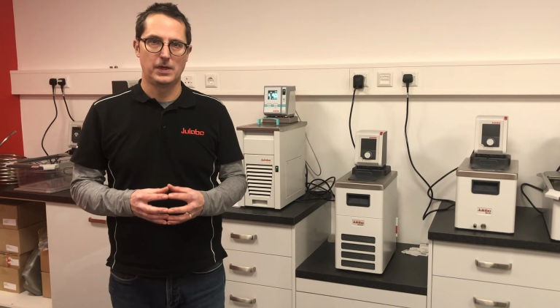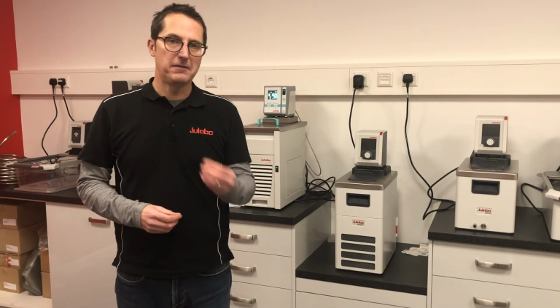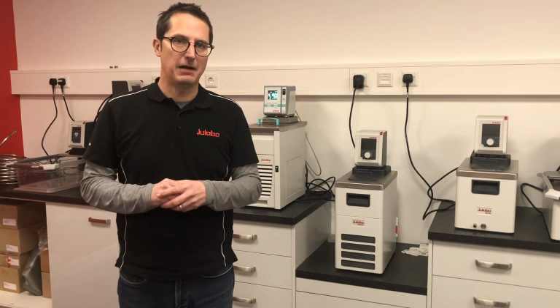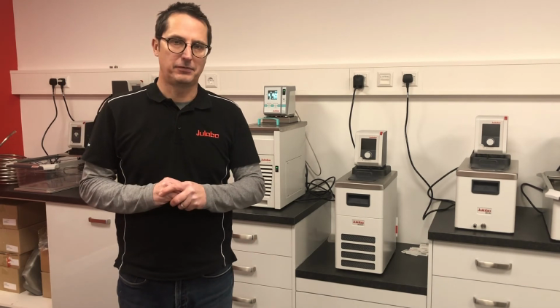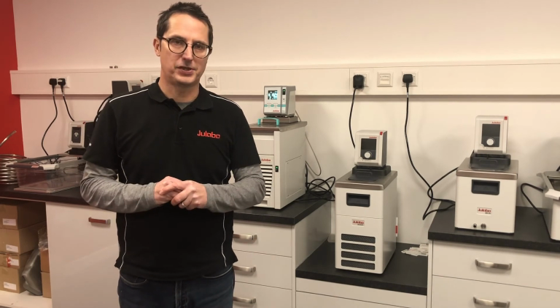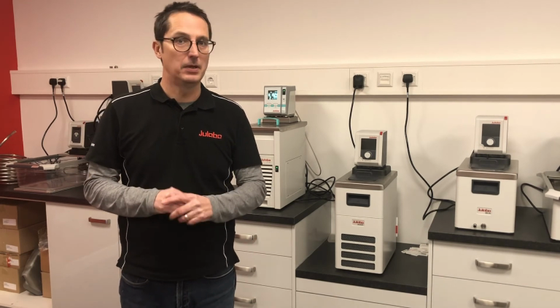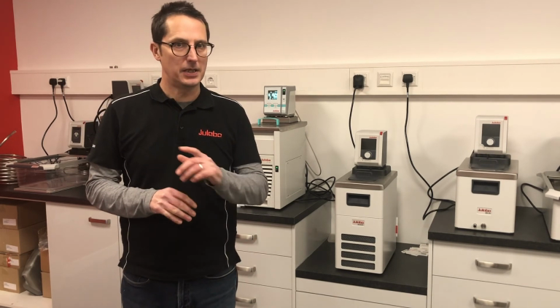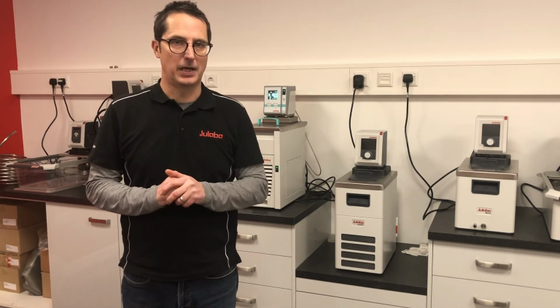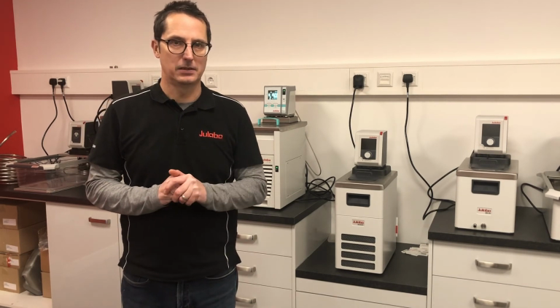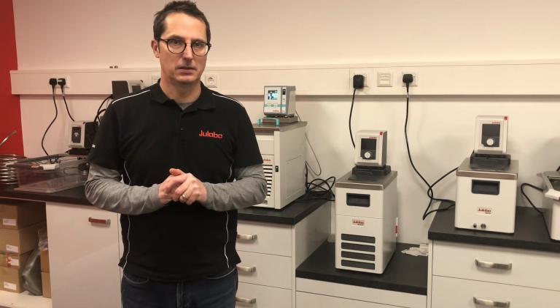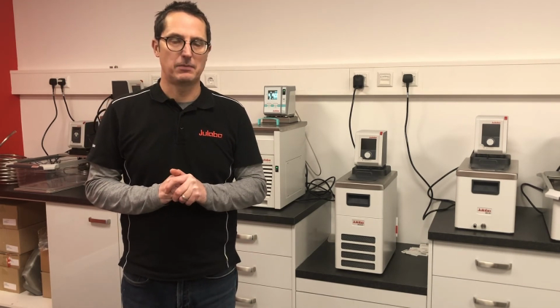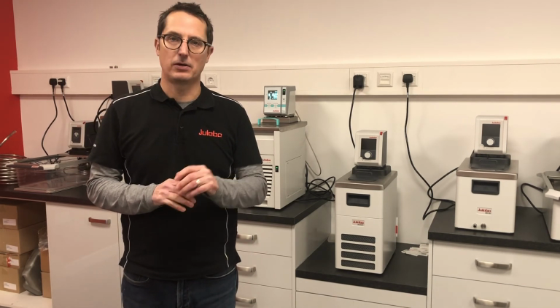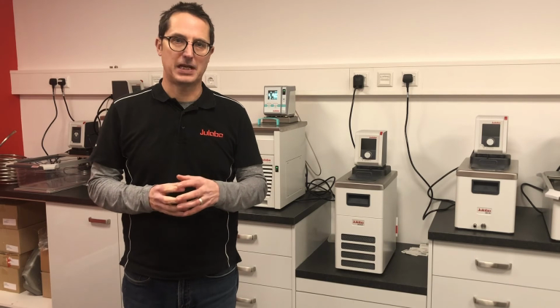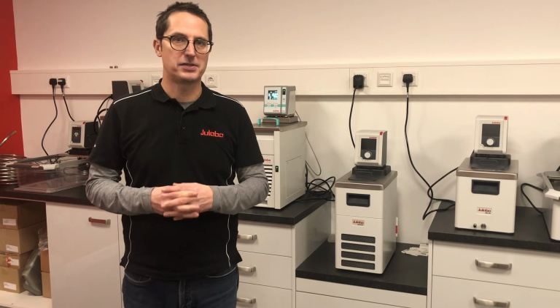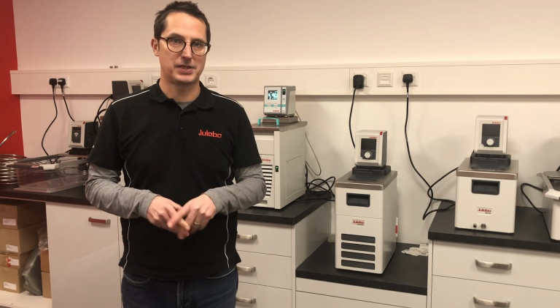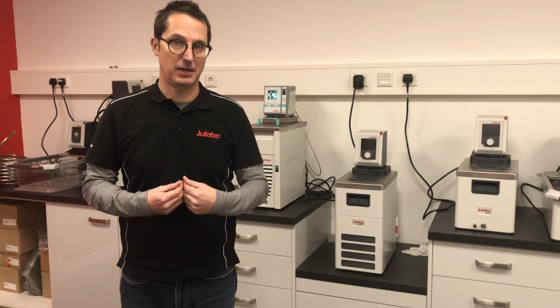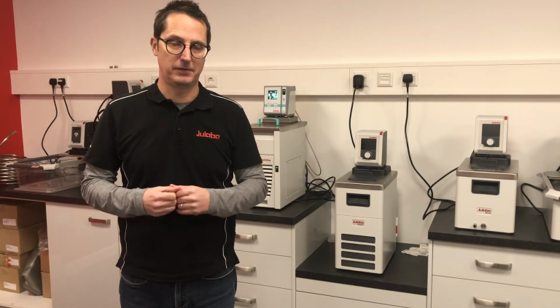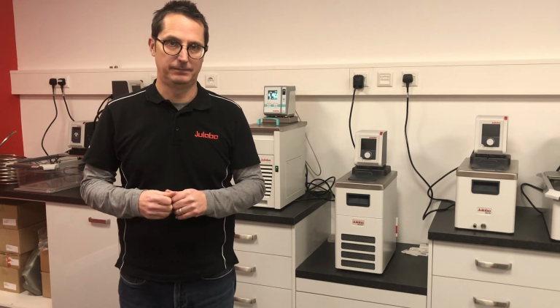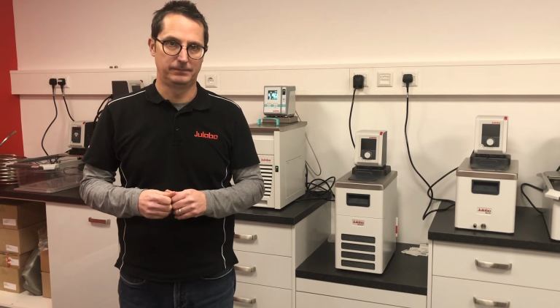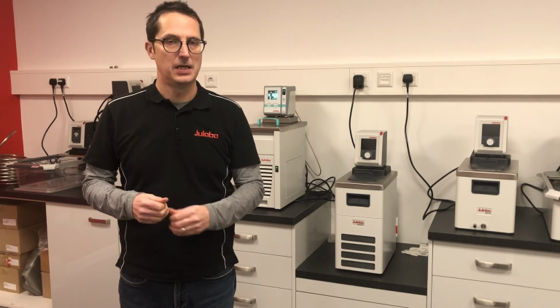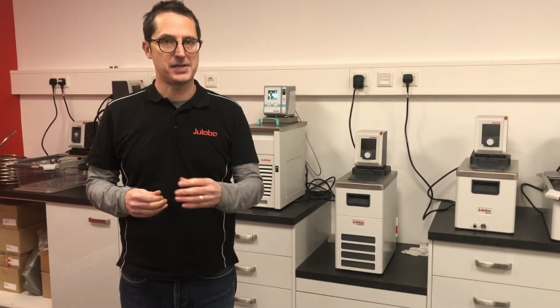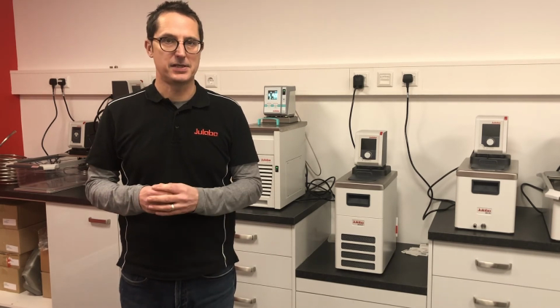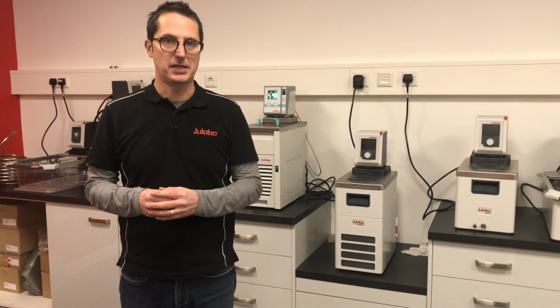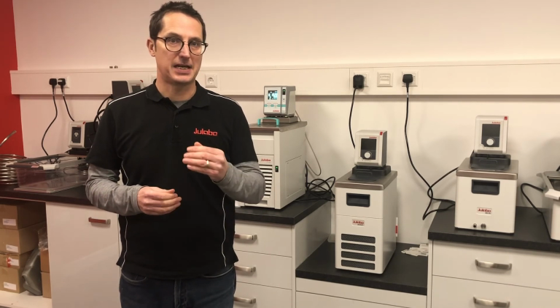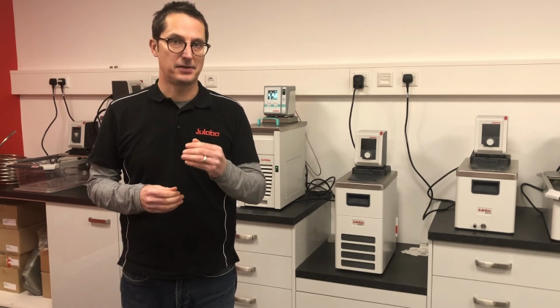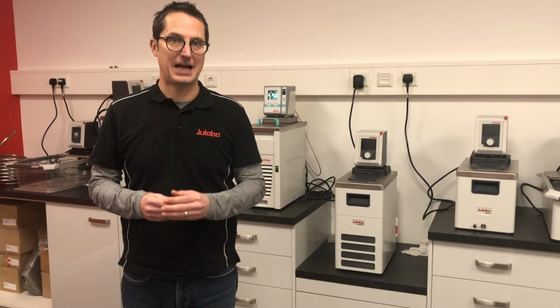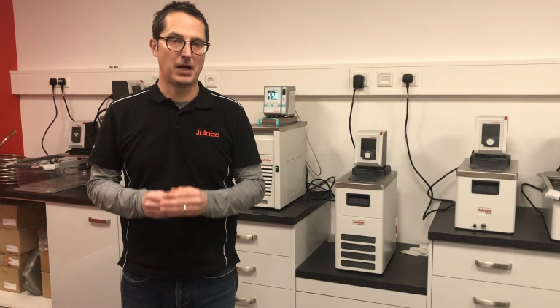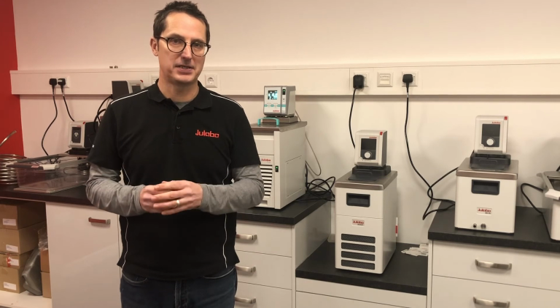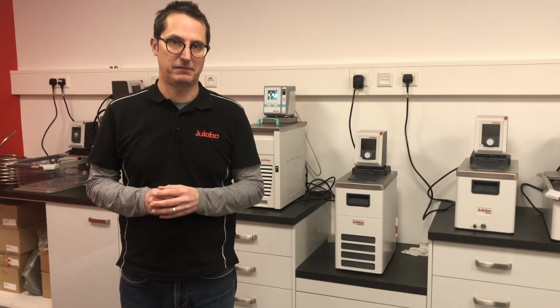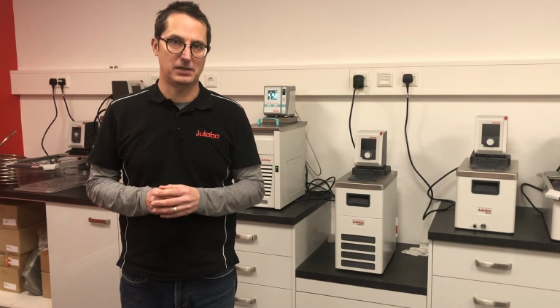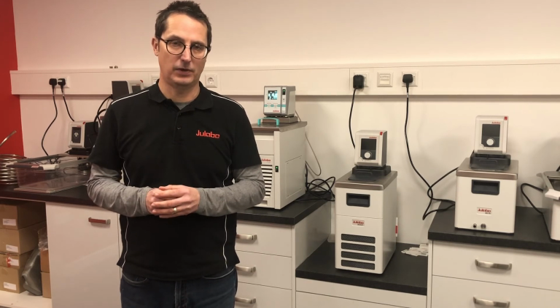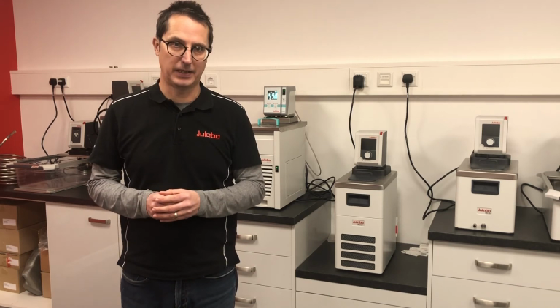If the air flowing through your system is correct, then we may ask you to carry out a simple test to help us further. This test checks that the fan behind the condenser fins is working correctly.